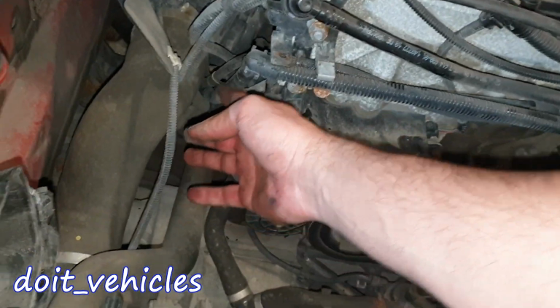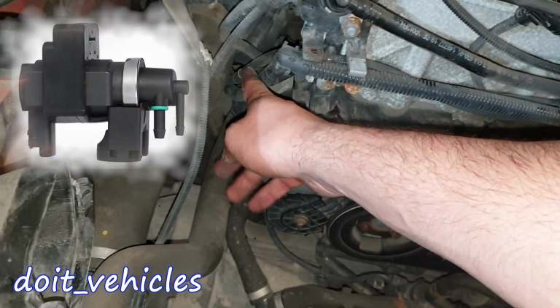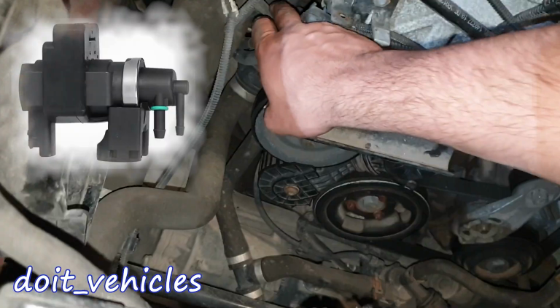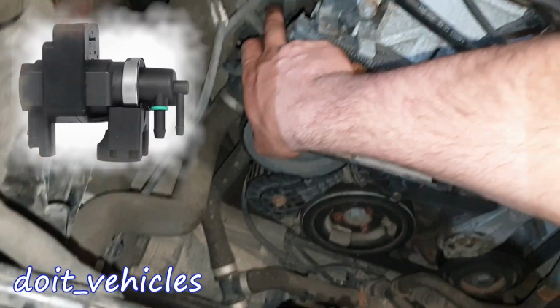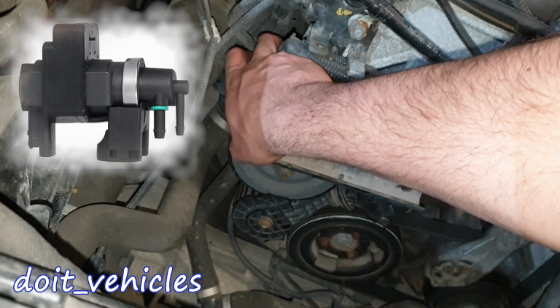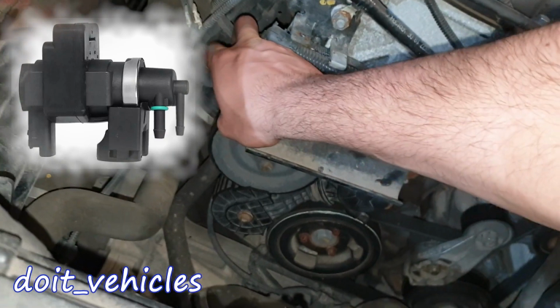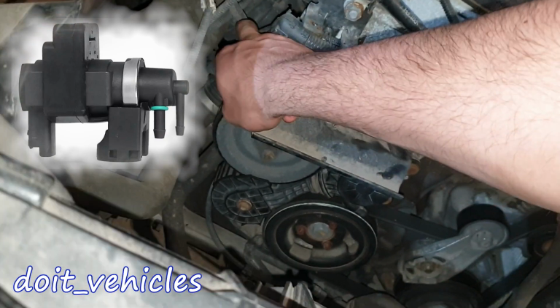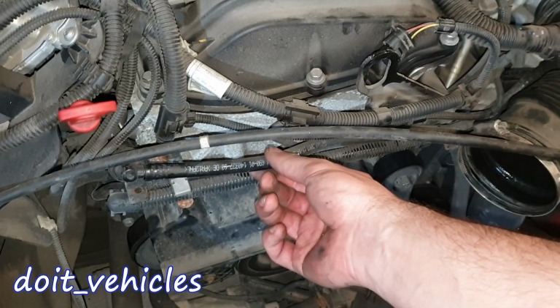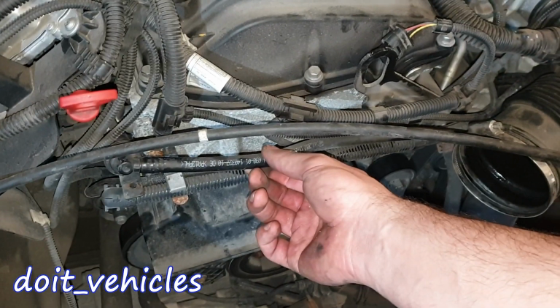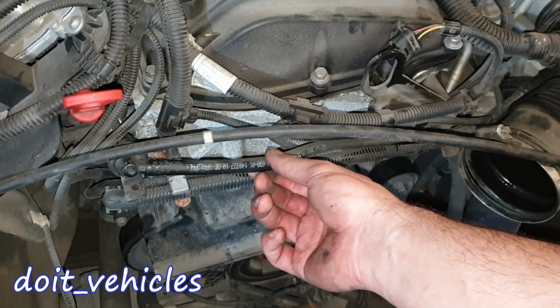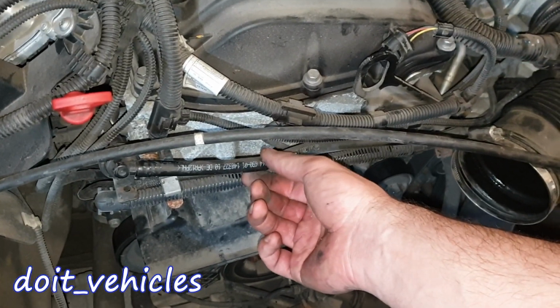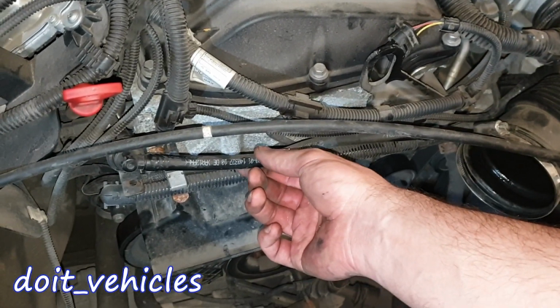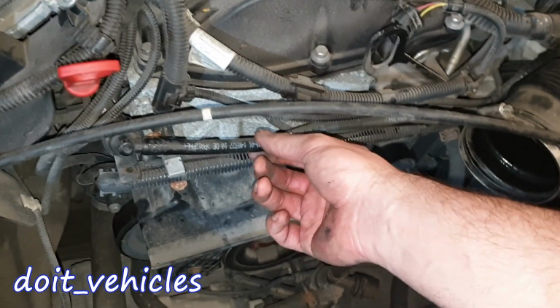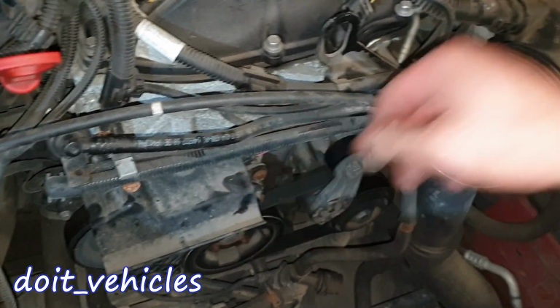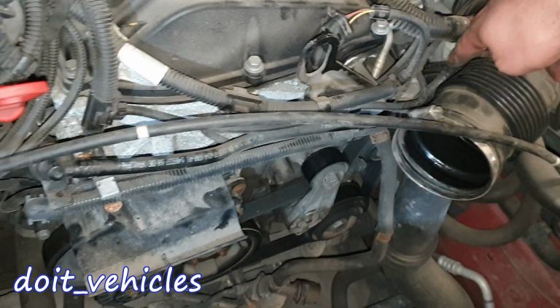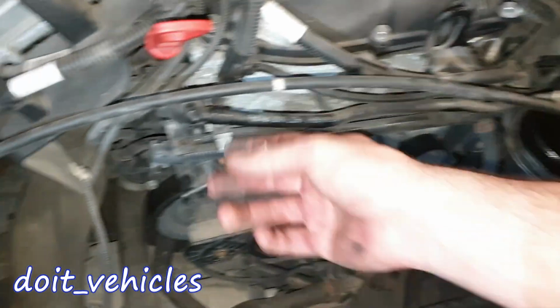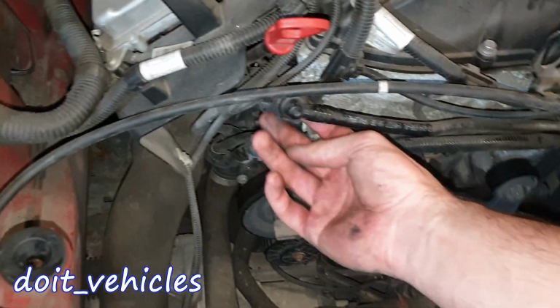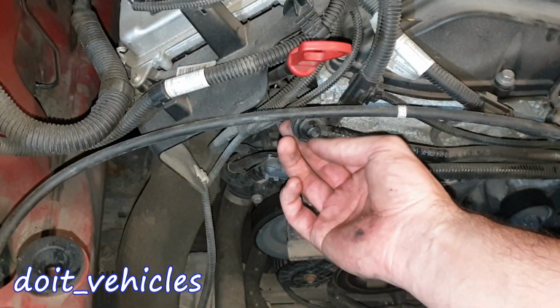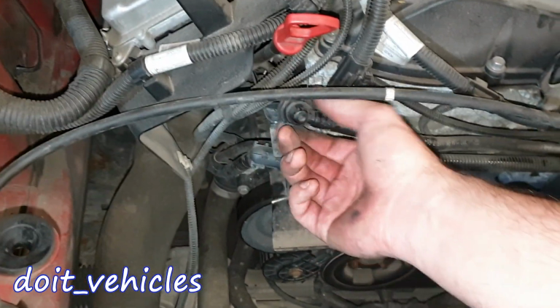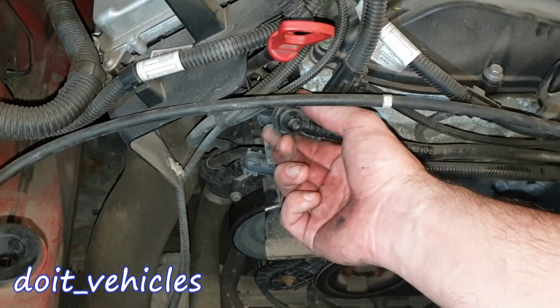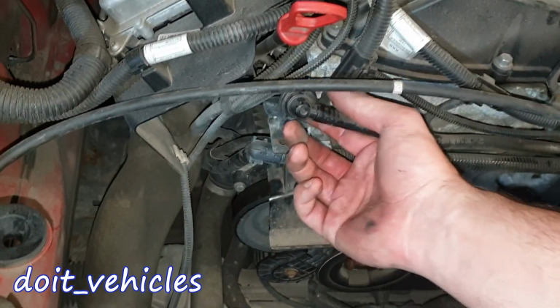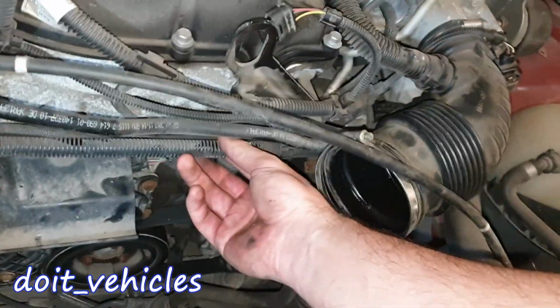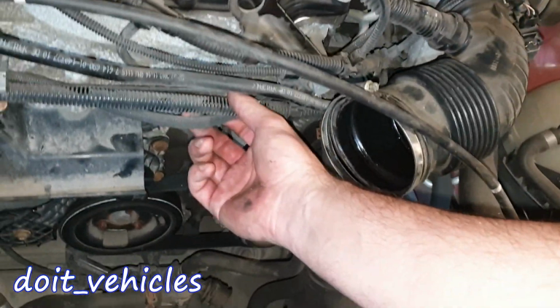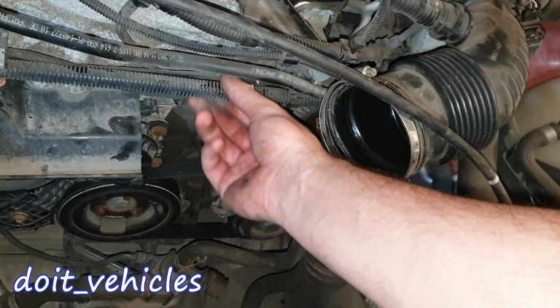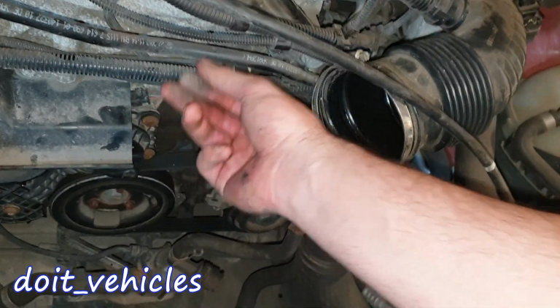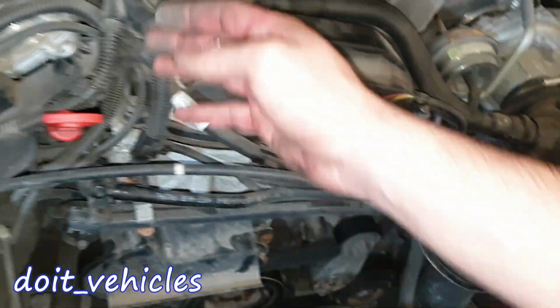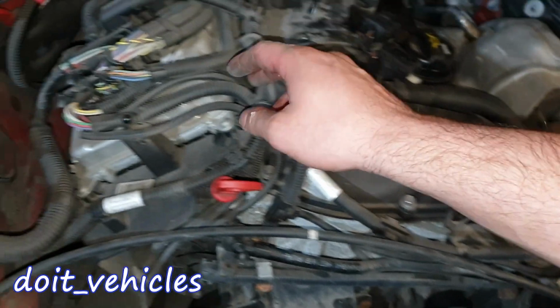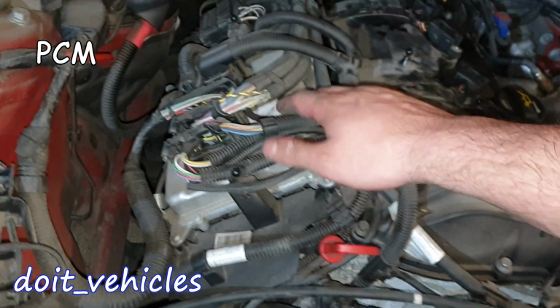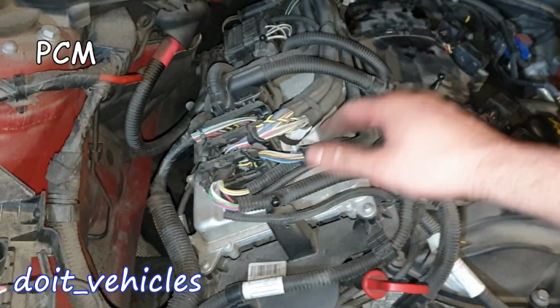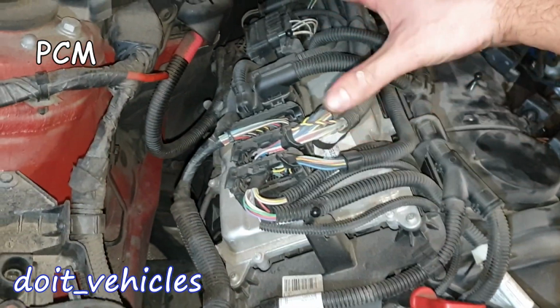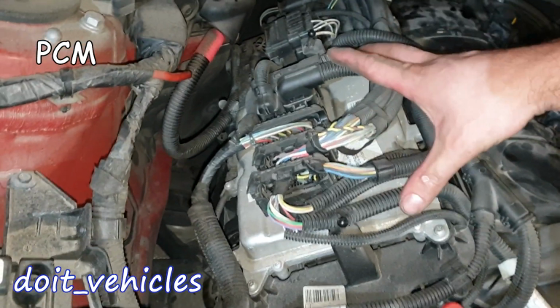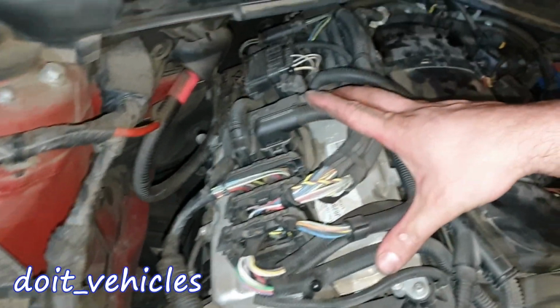If you follow these lines you're going to find the turbocharger actuator solenoid somewhere under here. This is the line through which the air is released from the turbocharger, connected here. On the other side we've got a check valve. Here we have more wiring harnesses which all come from the computer, which is installed on top here.